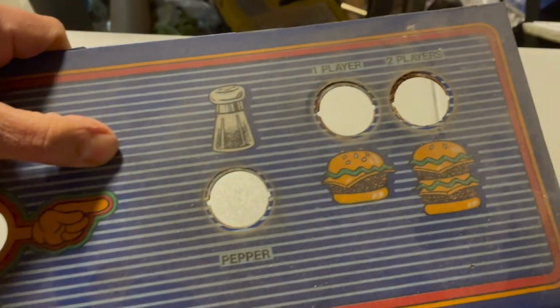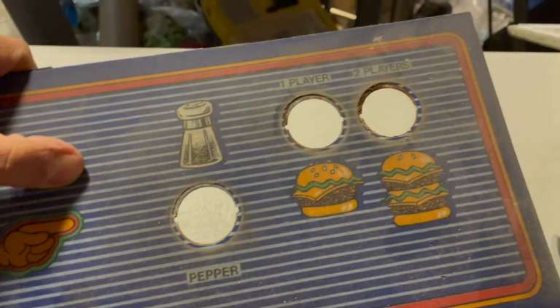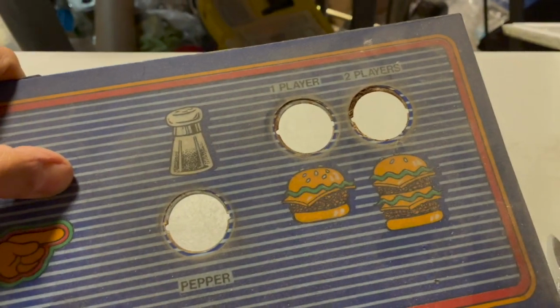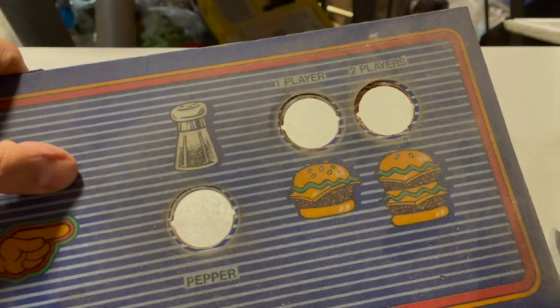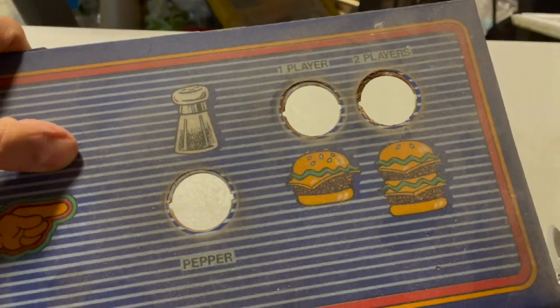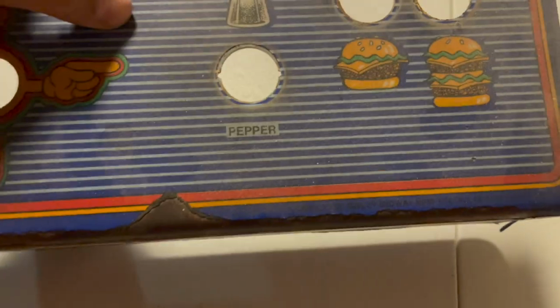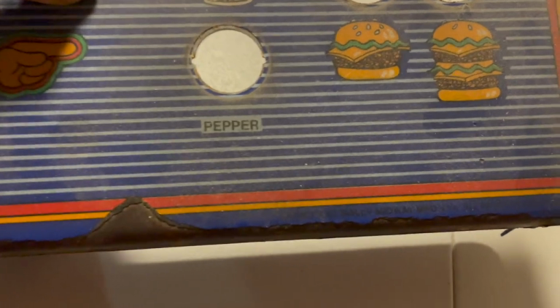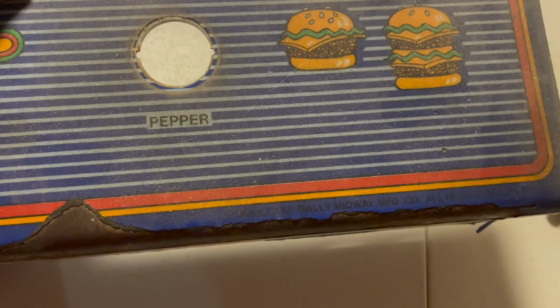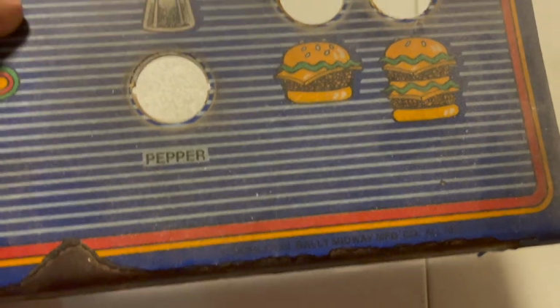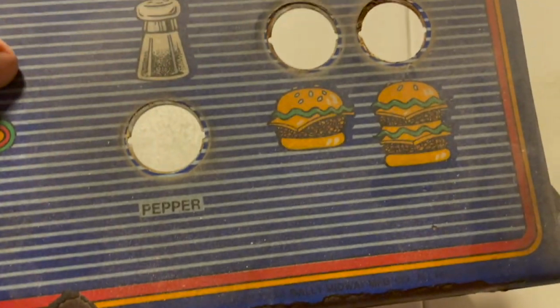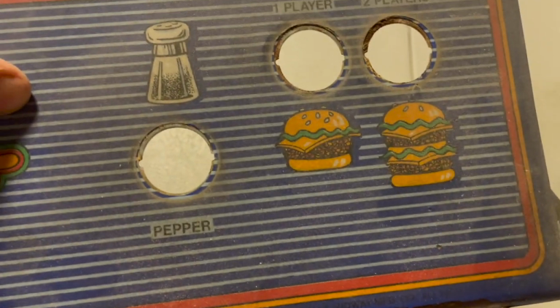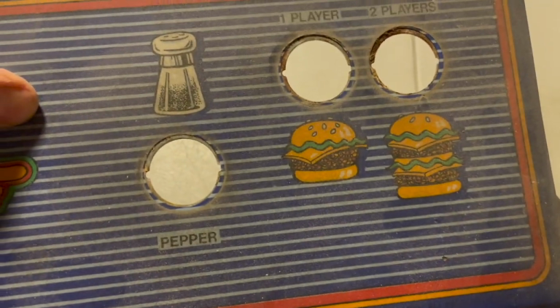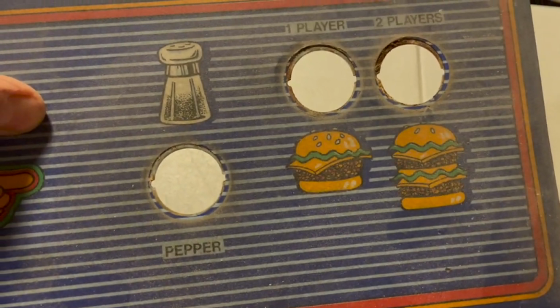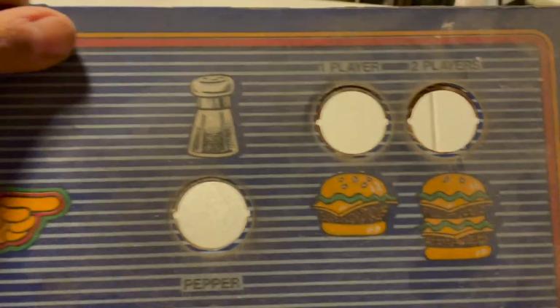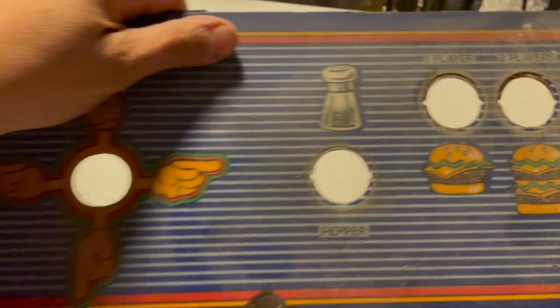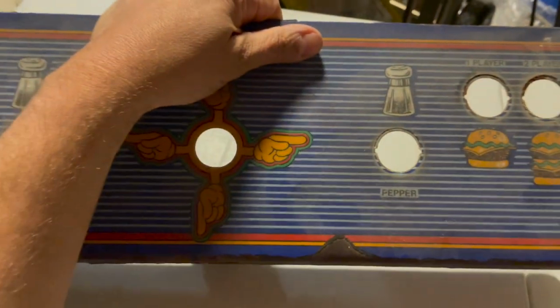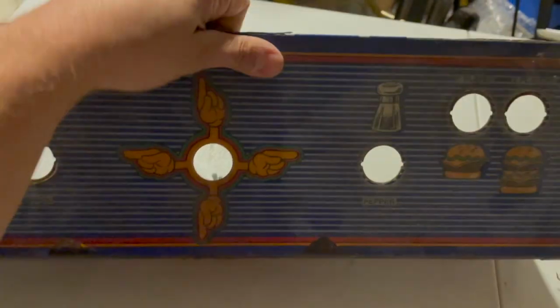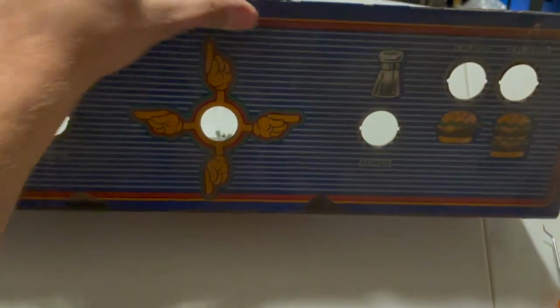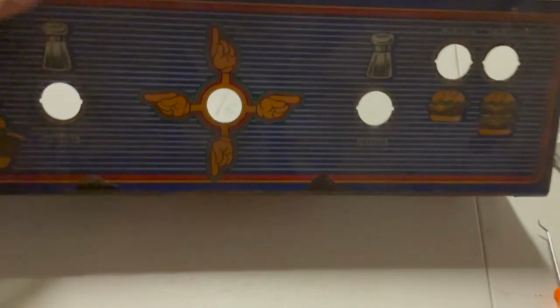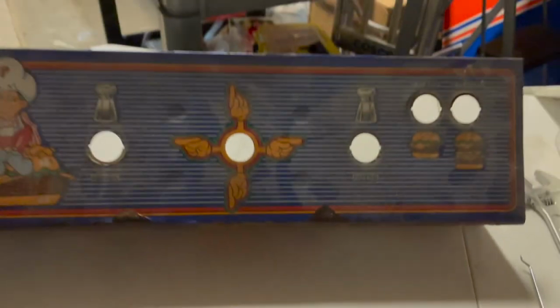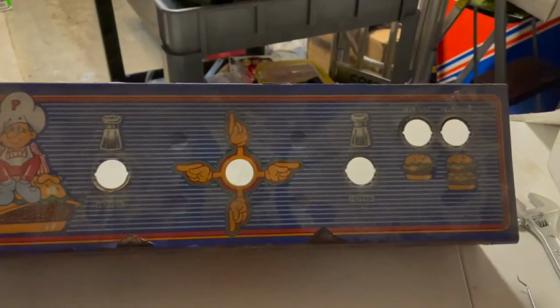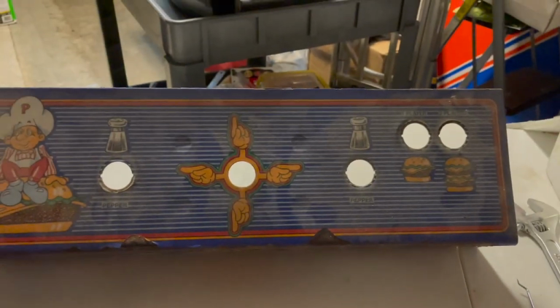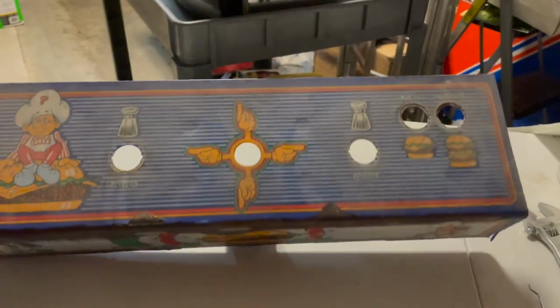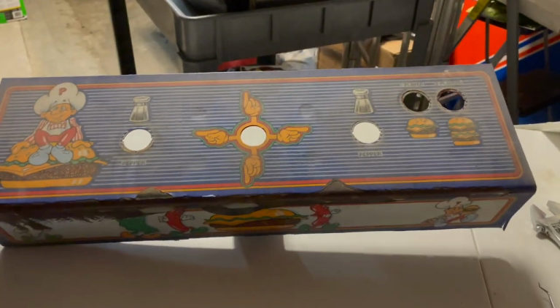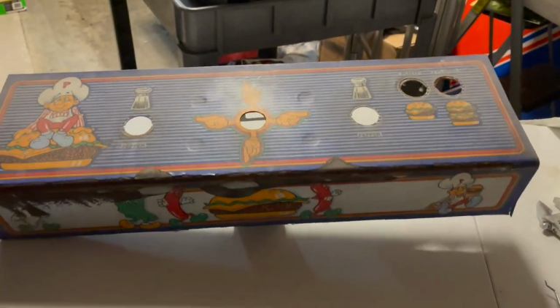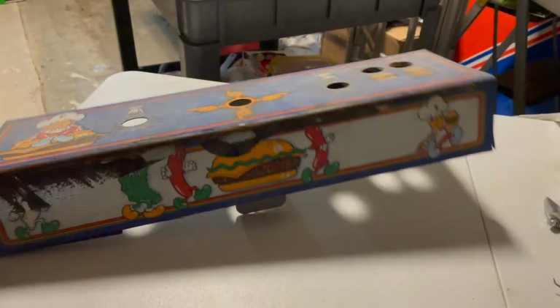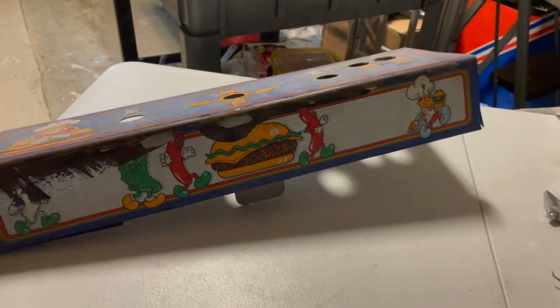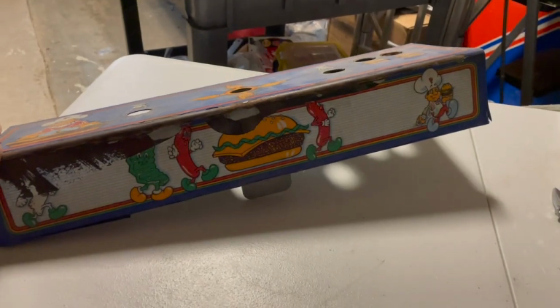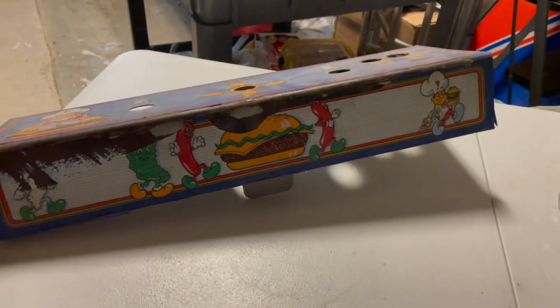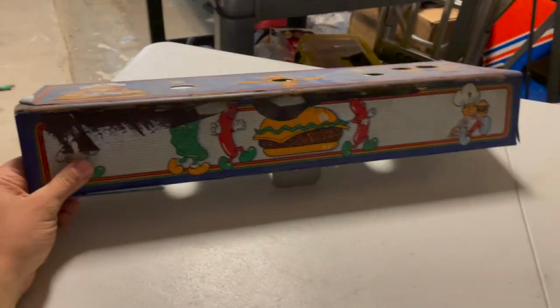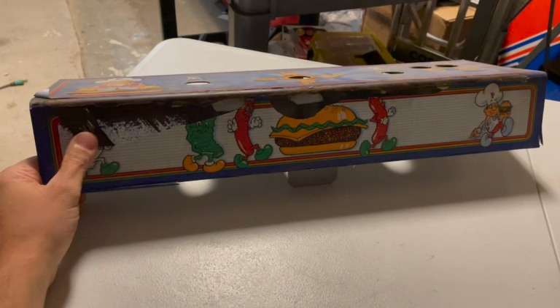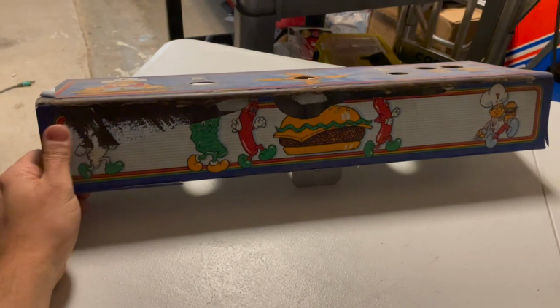Let me give you an update once I get this CPO off and see how it looks. That's what it looks like right now — it's not terrible, but it ain't good.